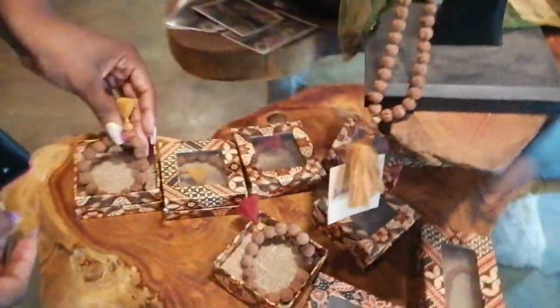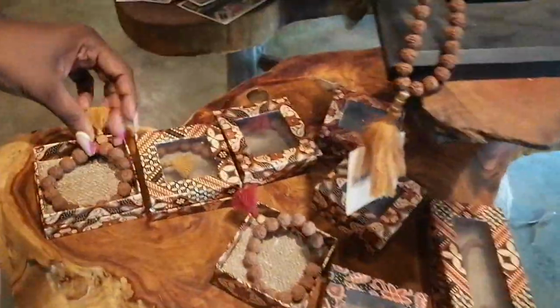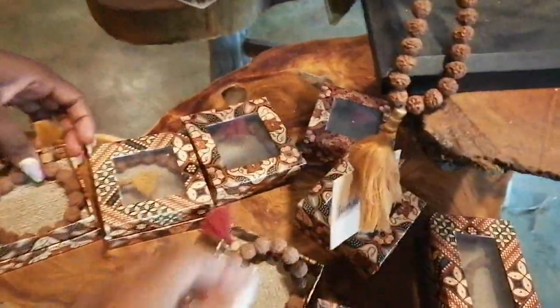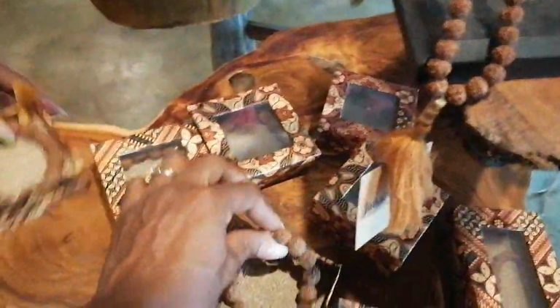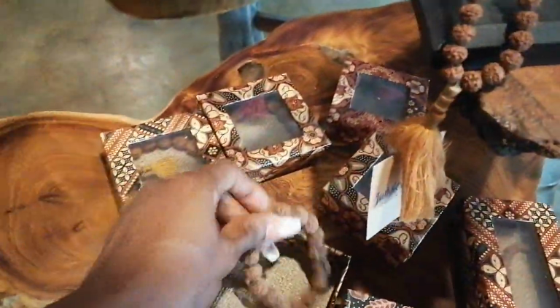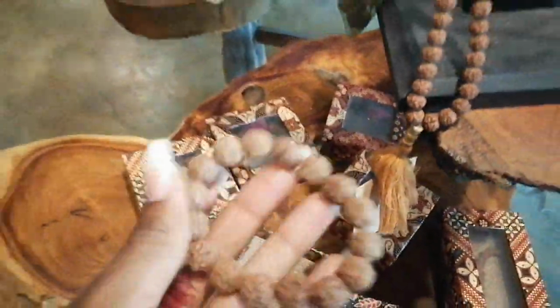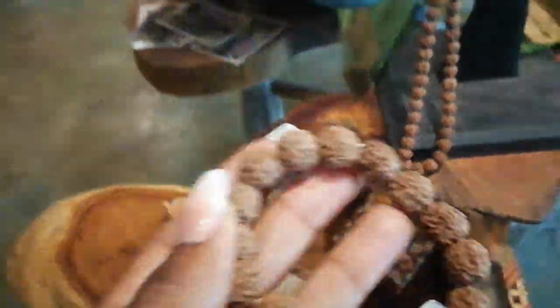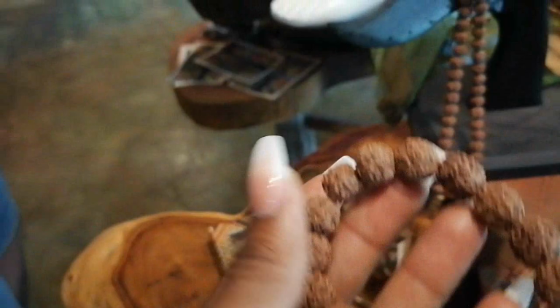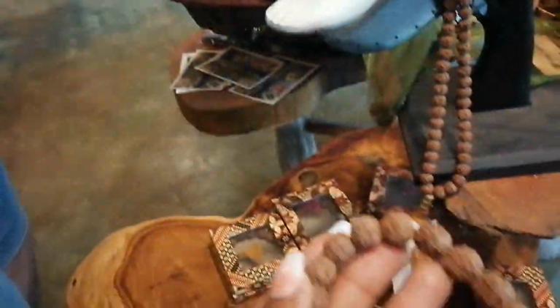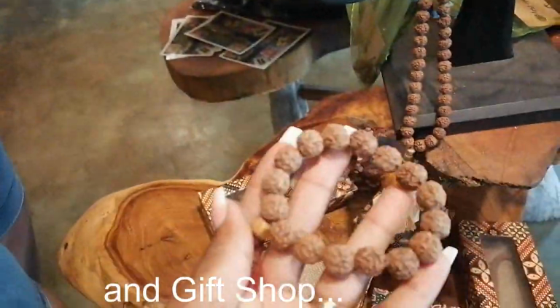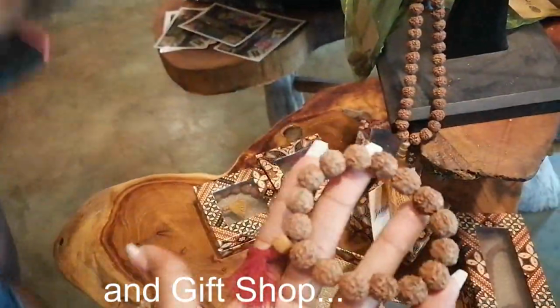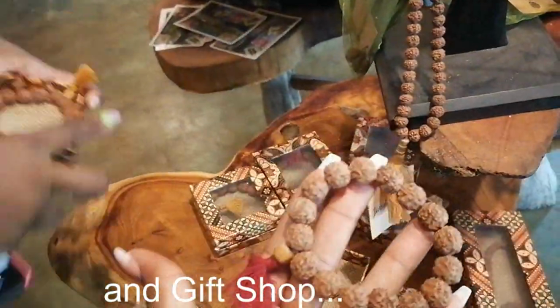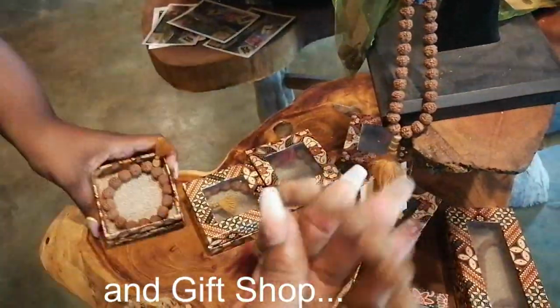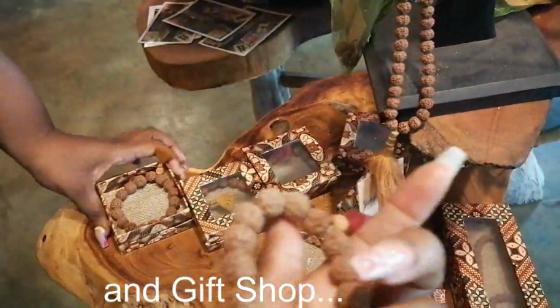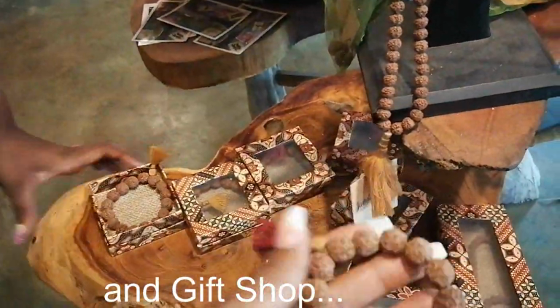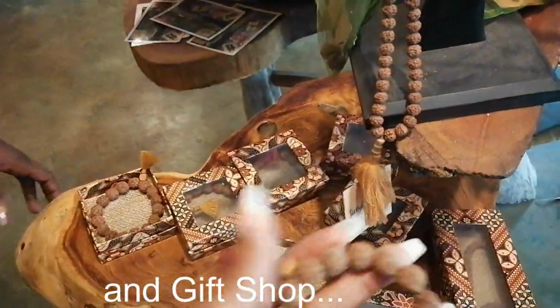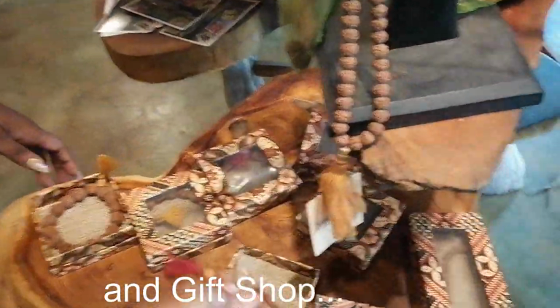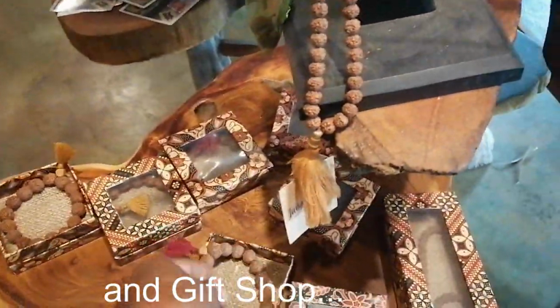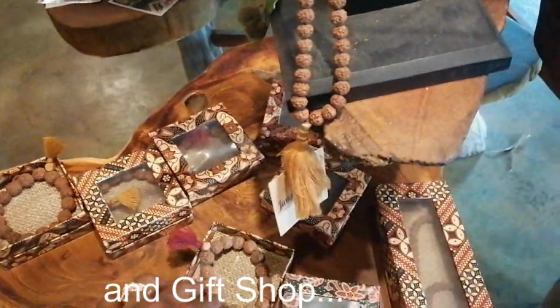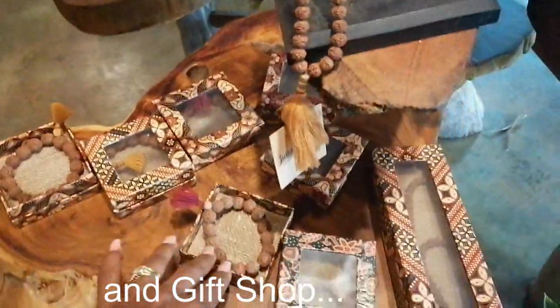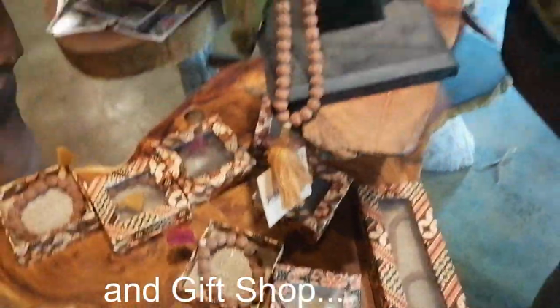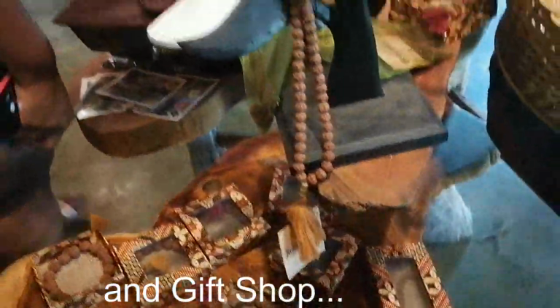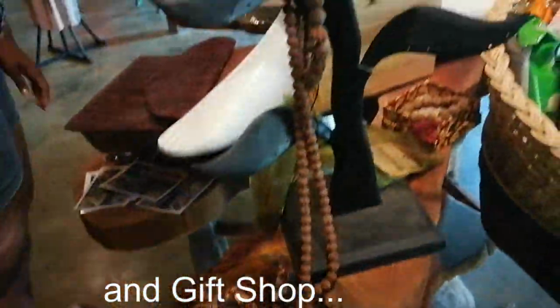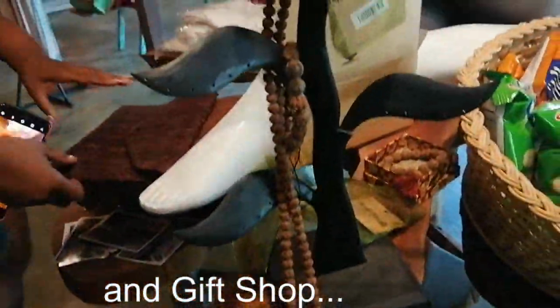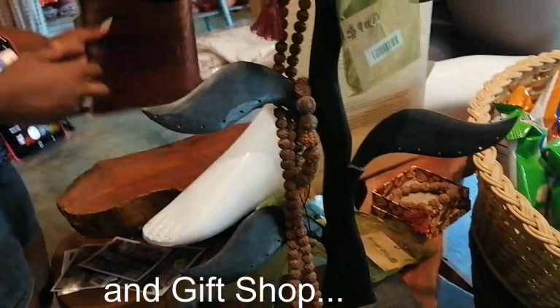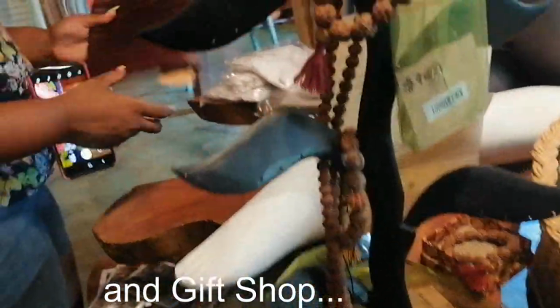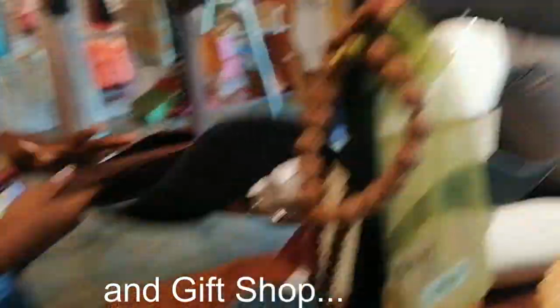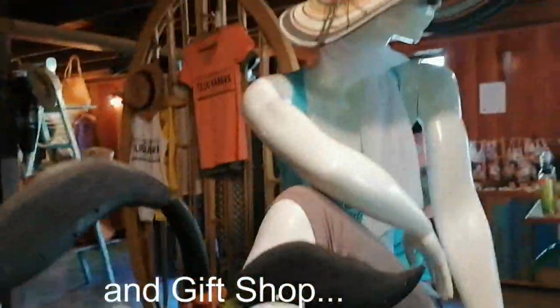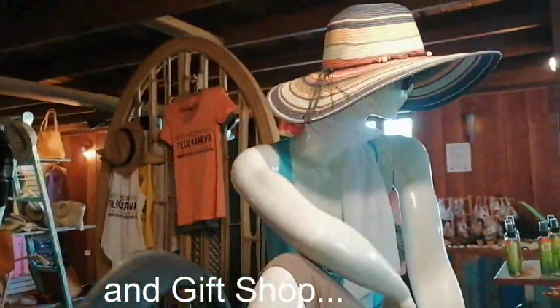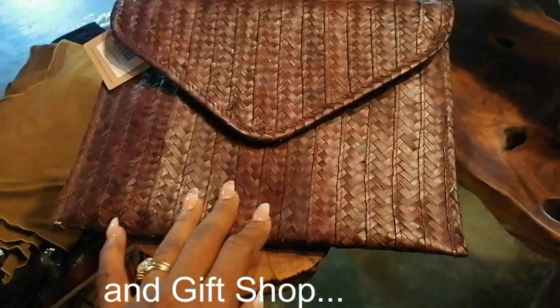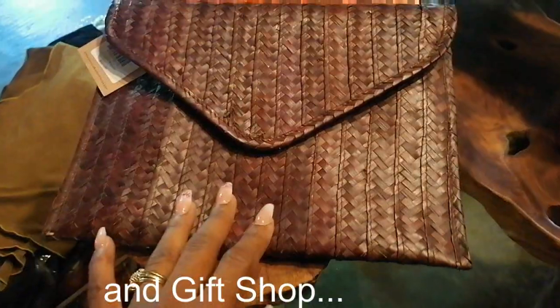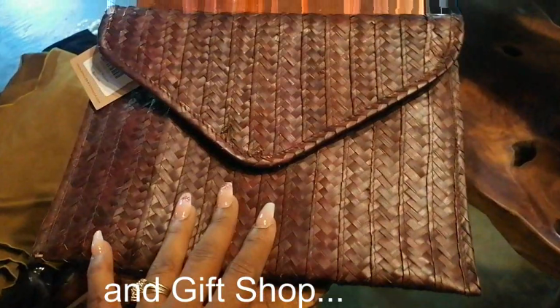At the end of this tour there will be some bloopers and clips of our shenanigans and activities over the entire trip, so be sure to keep watching to the very end.